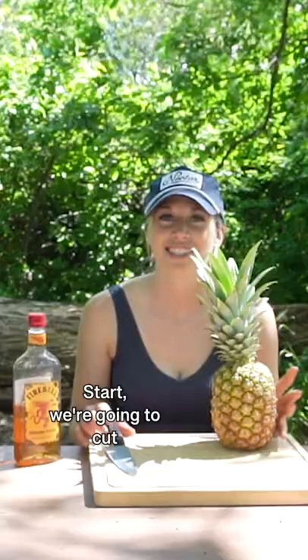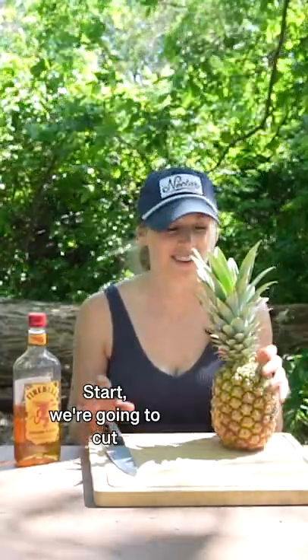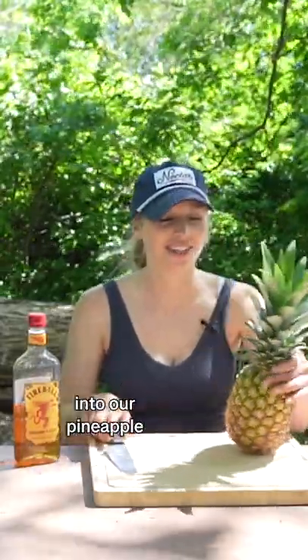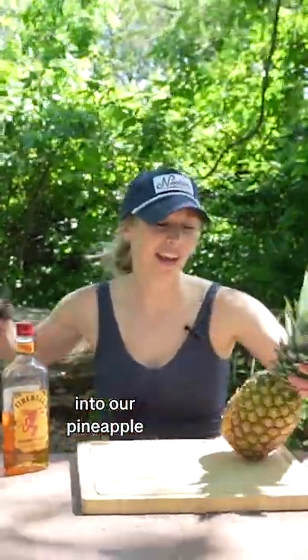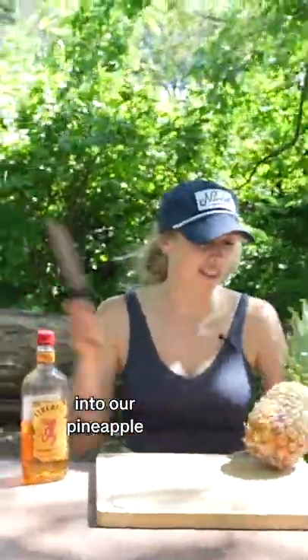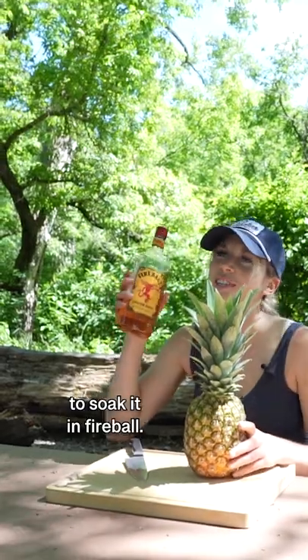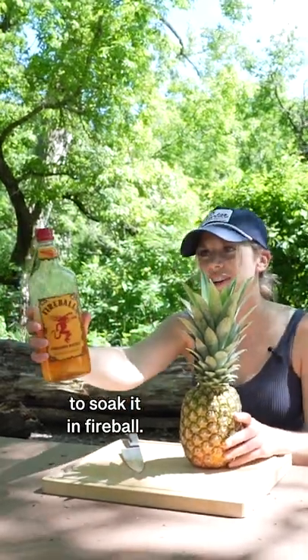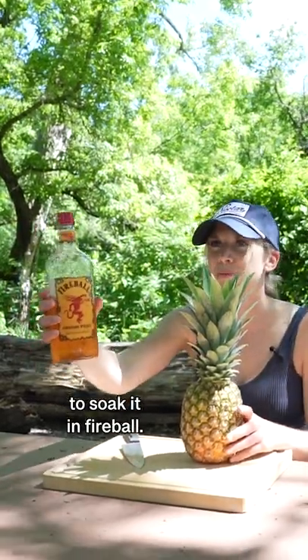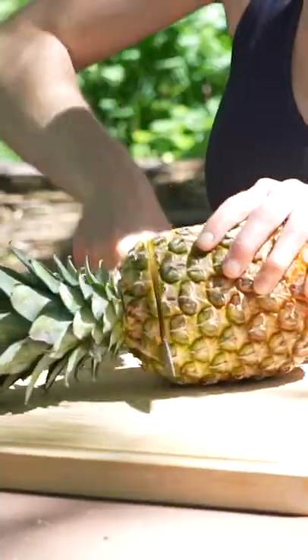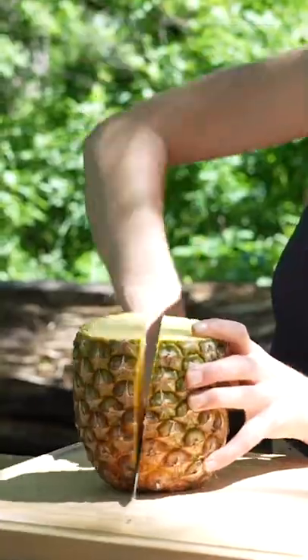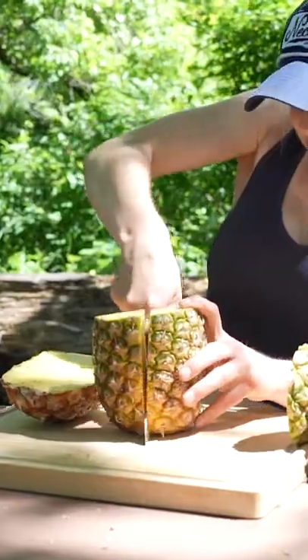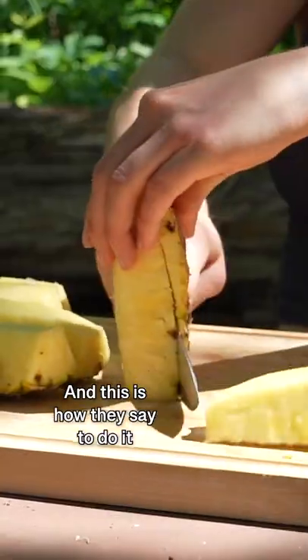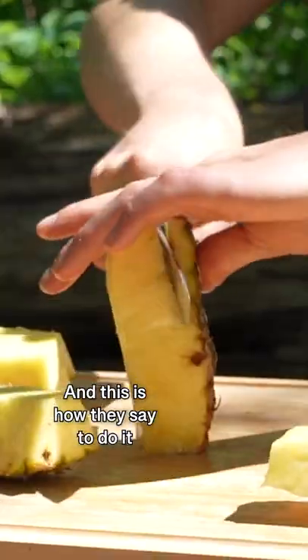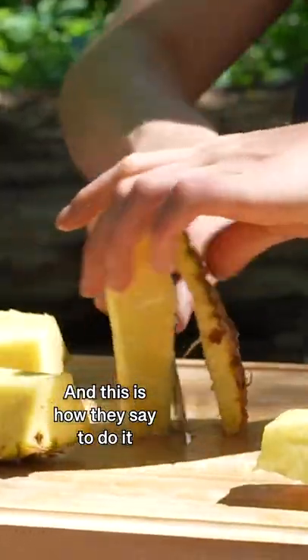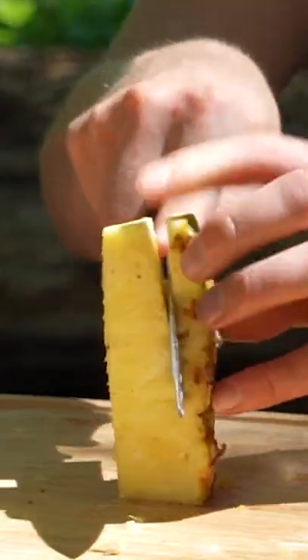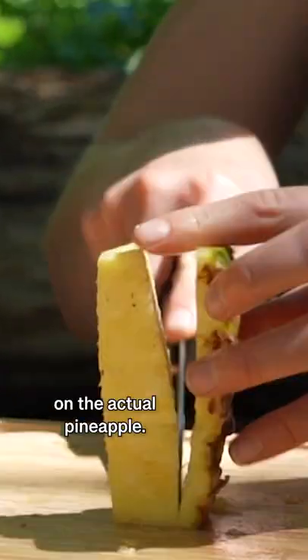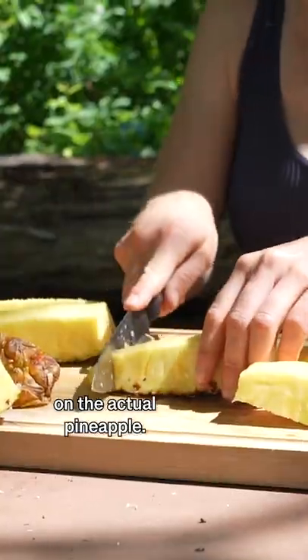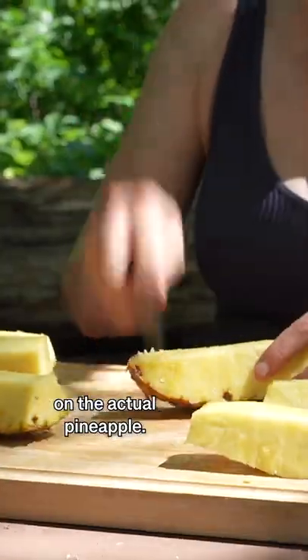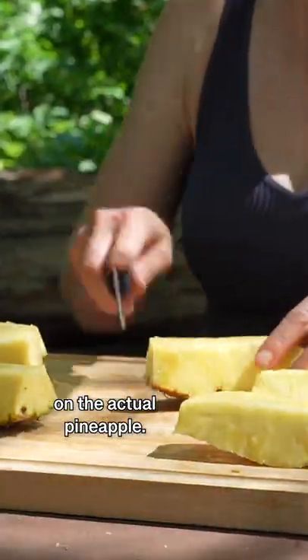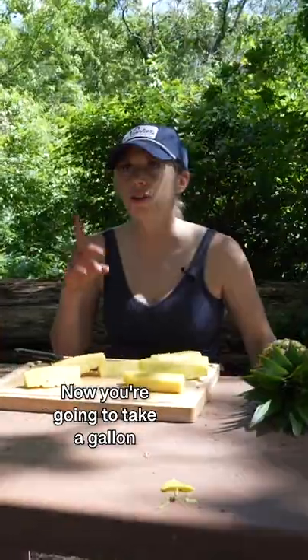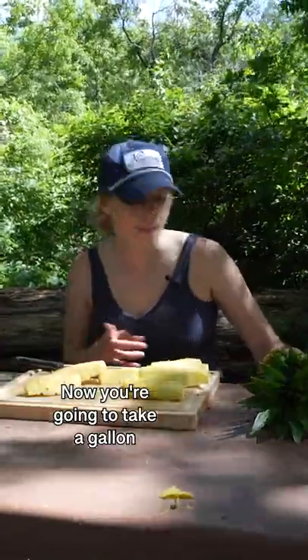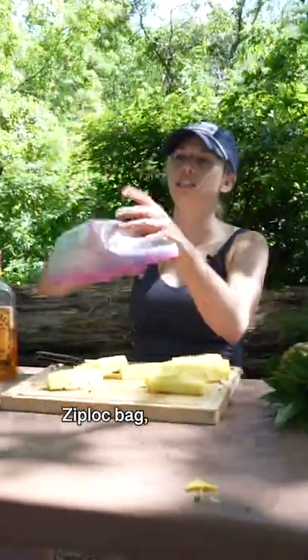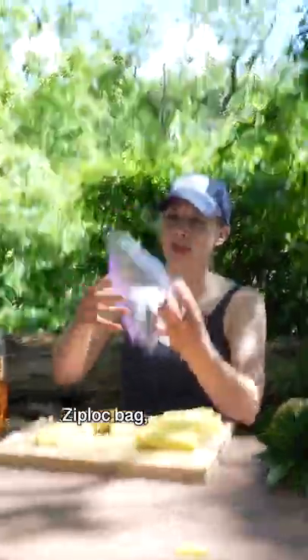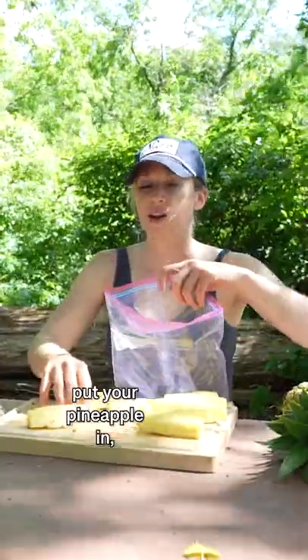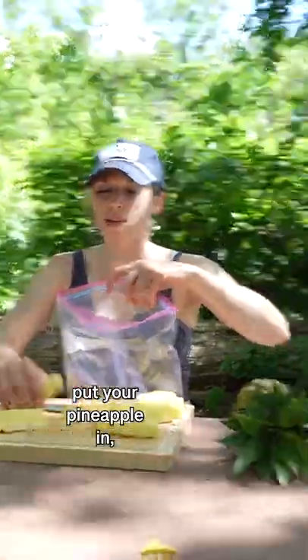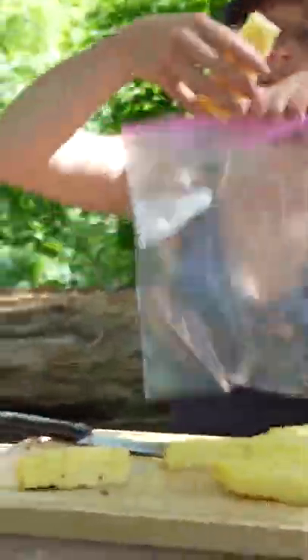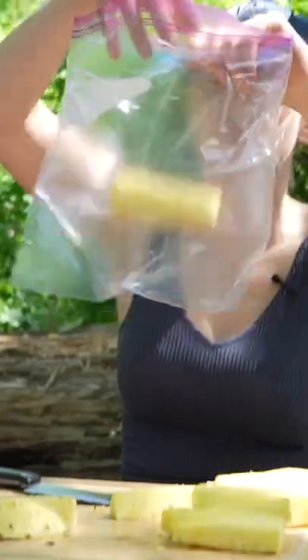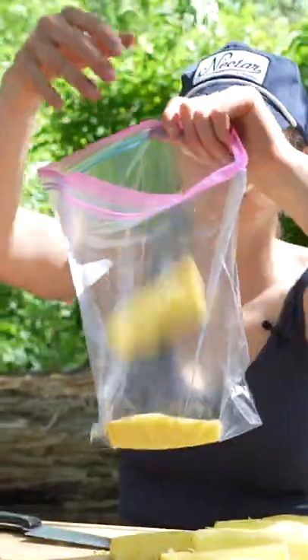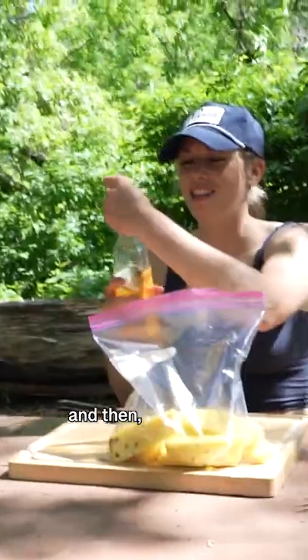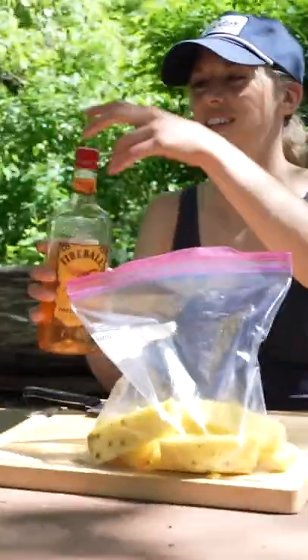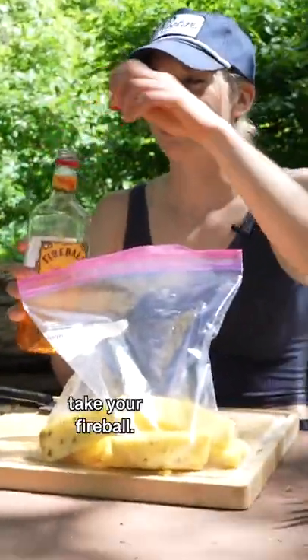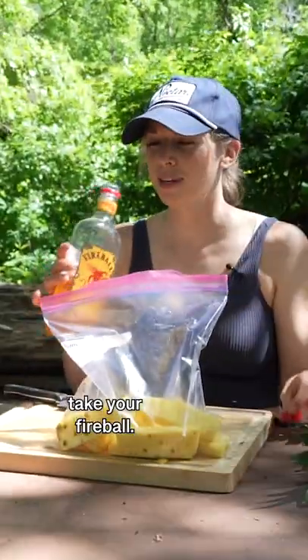To start, we're going to cut into our pineapple, and then we're going to soak it in Fireball. This is how they say to do it on the actual pineapple. You're going to take a gallon Ziploc bag, put your pineapple in, and then take your Fireball.